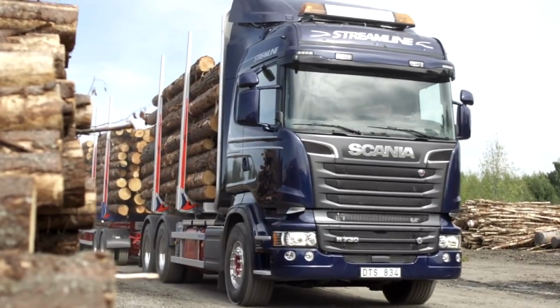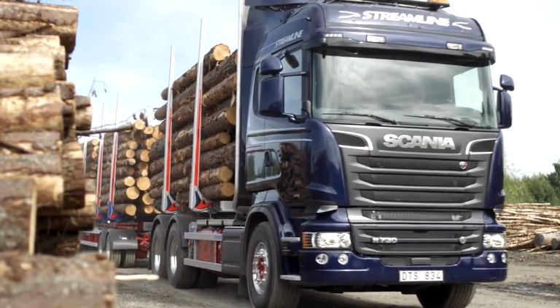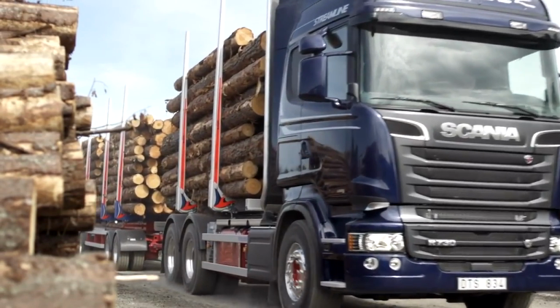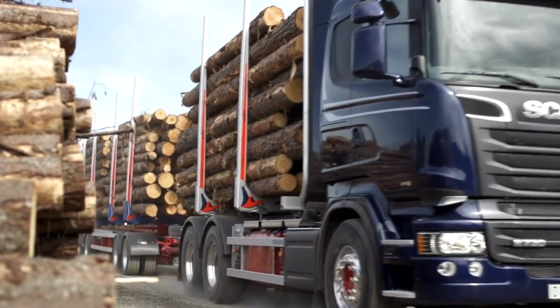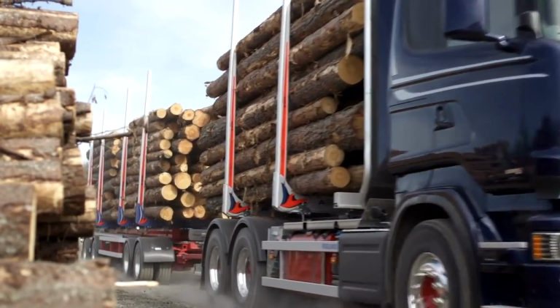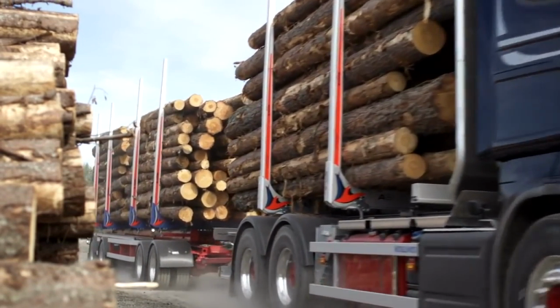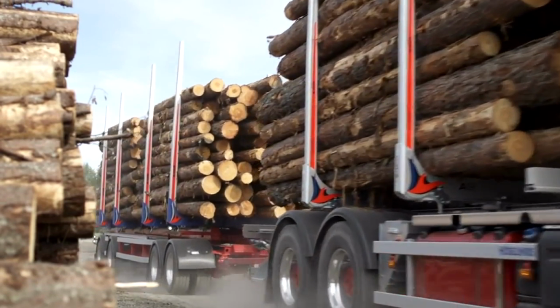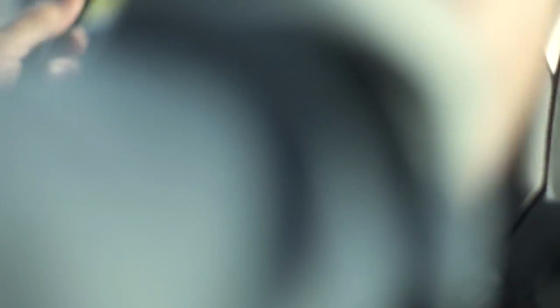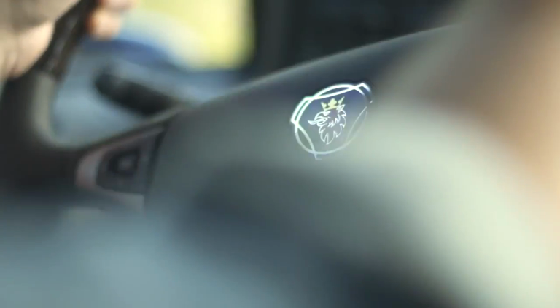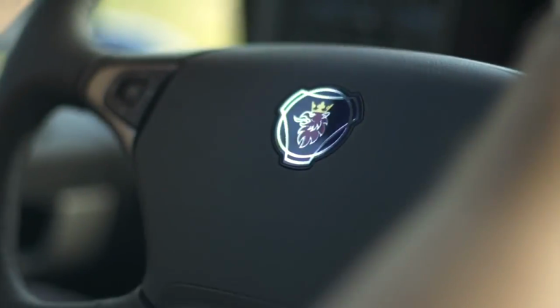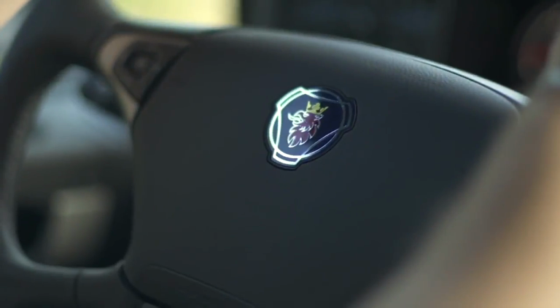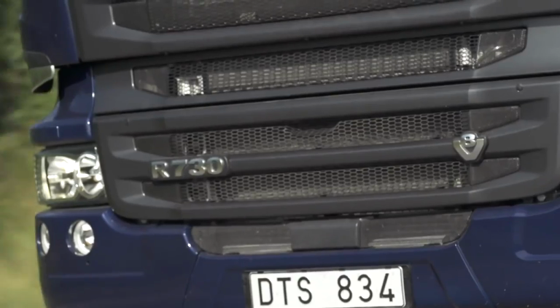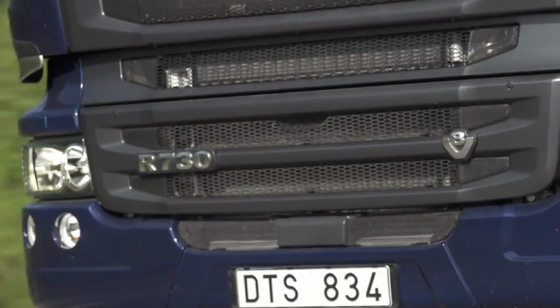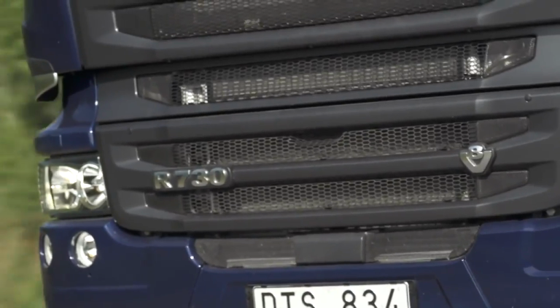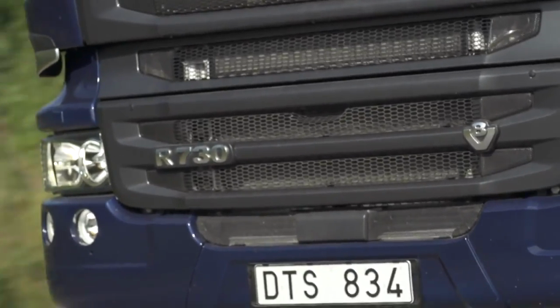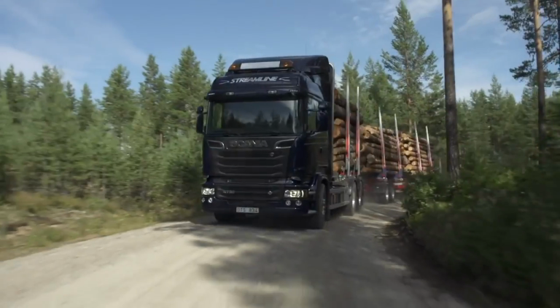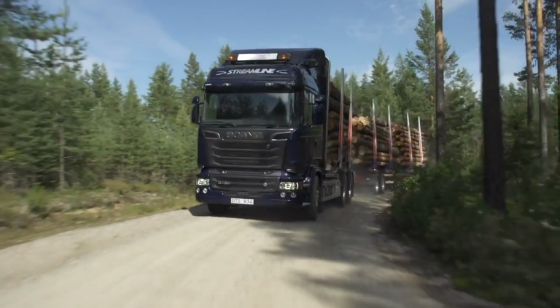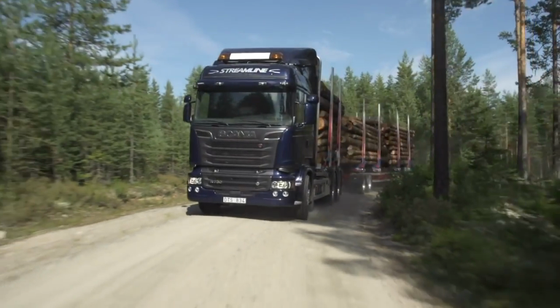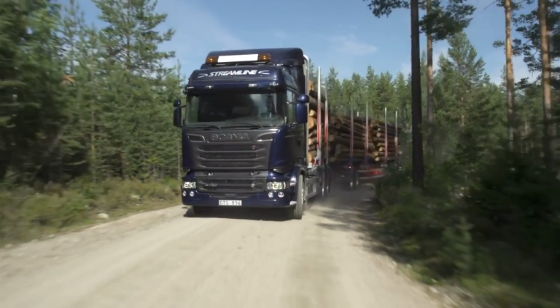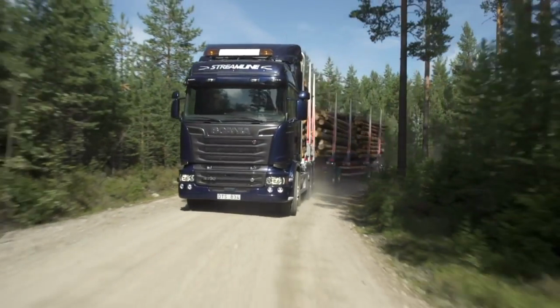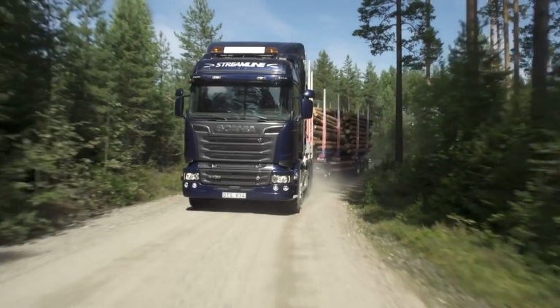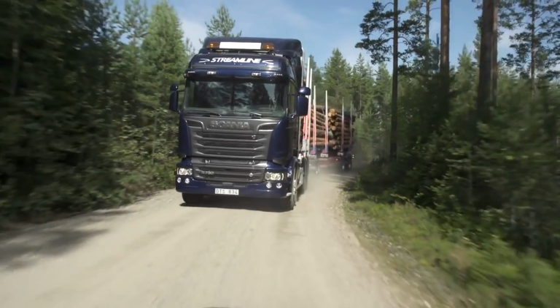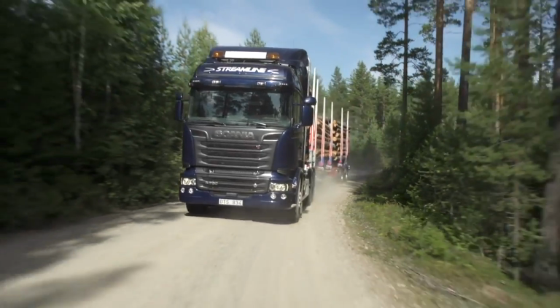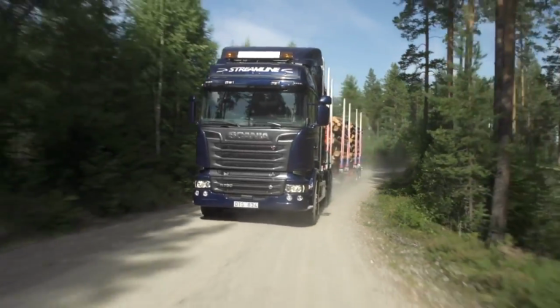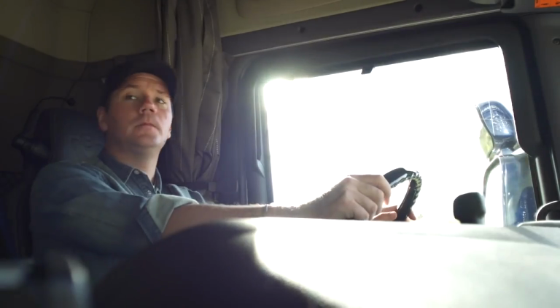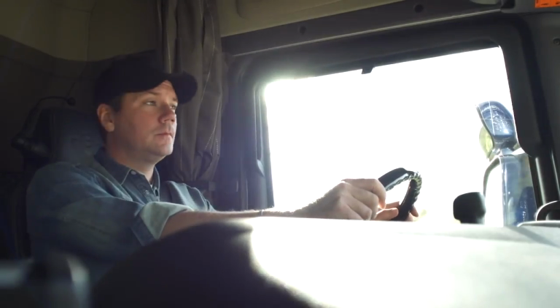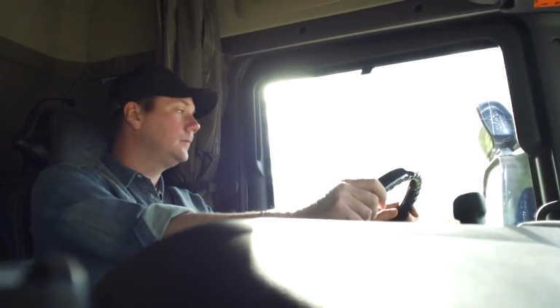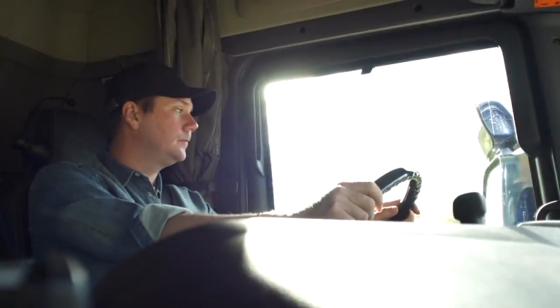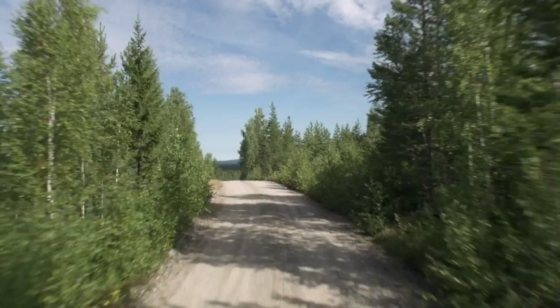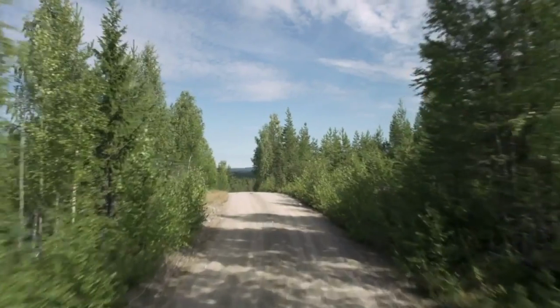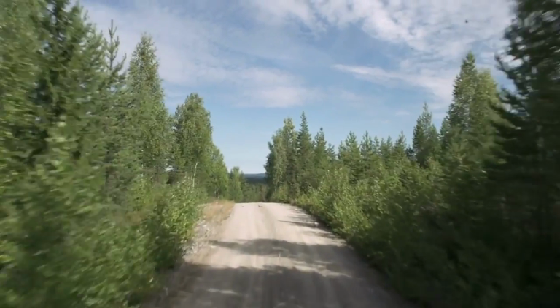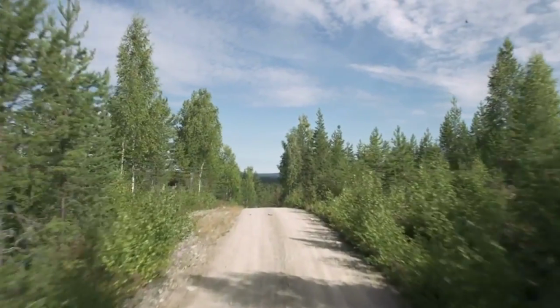With the introduction of the 730-horsepower Scania V8, Scania's range of Euro 6 V8 engines is complete. It is known for offering never-ending power, high productivity and lasting value like no other engine.